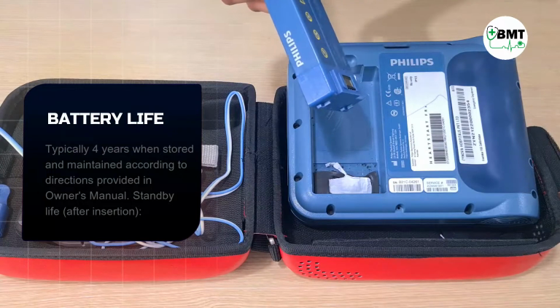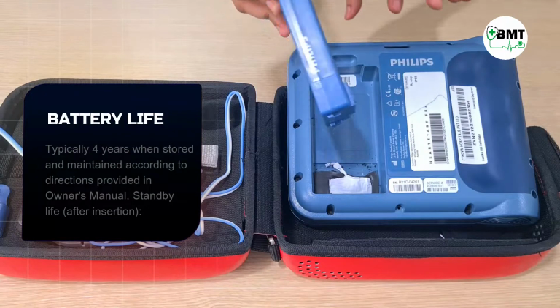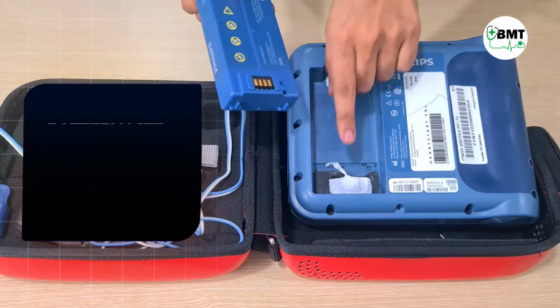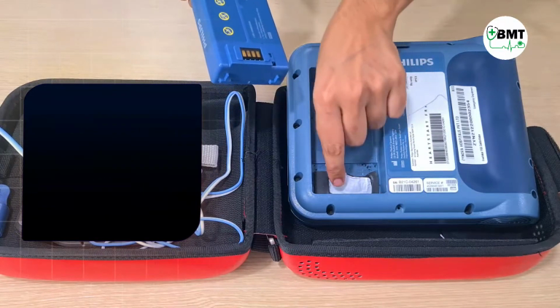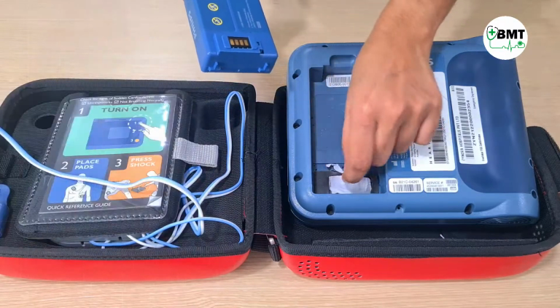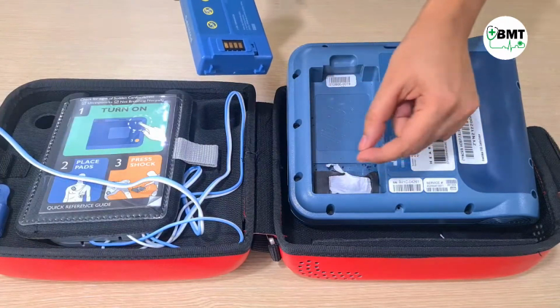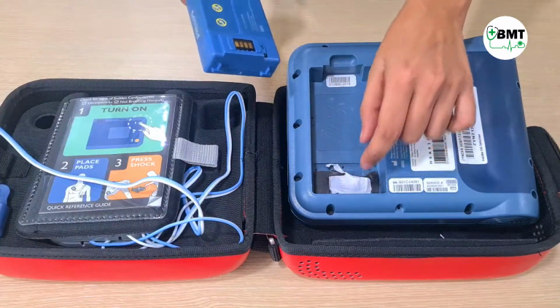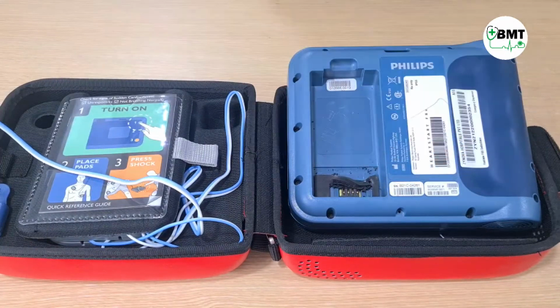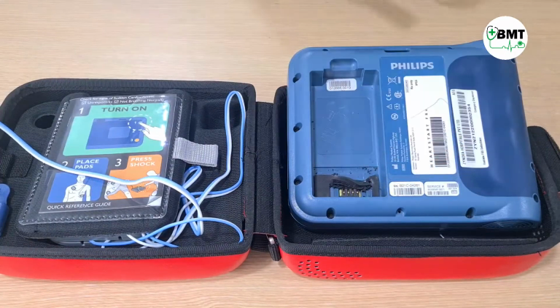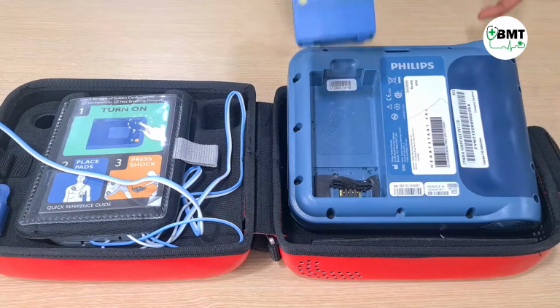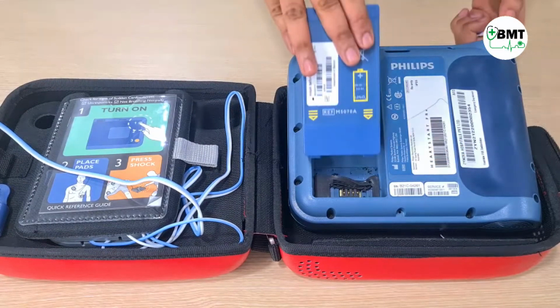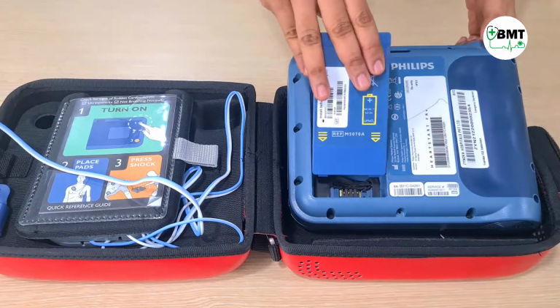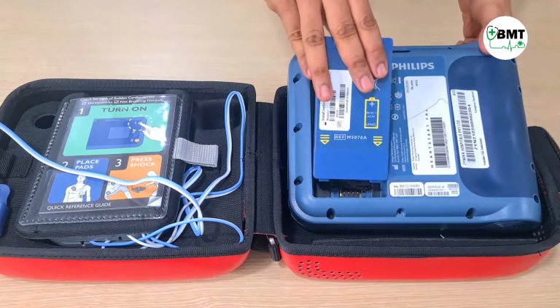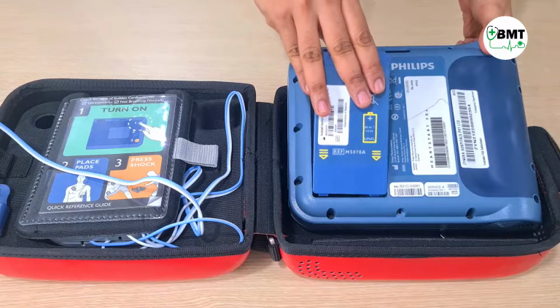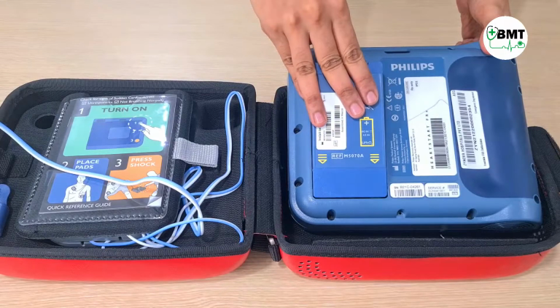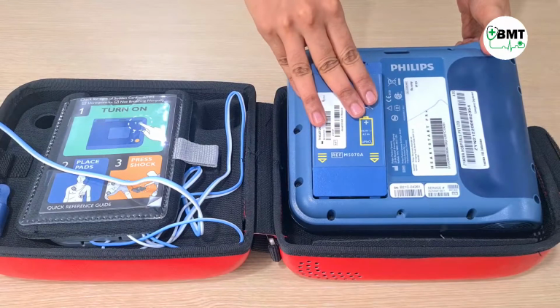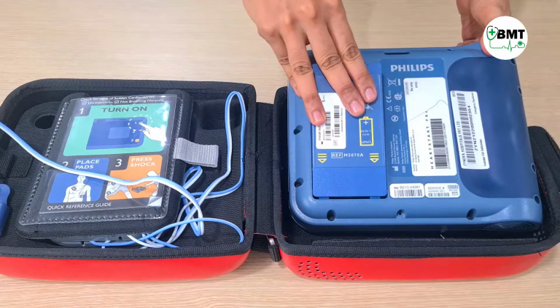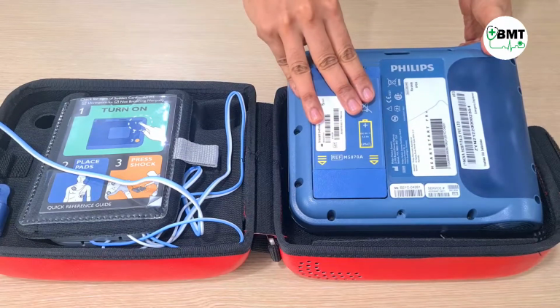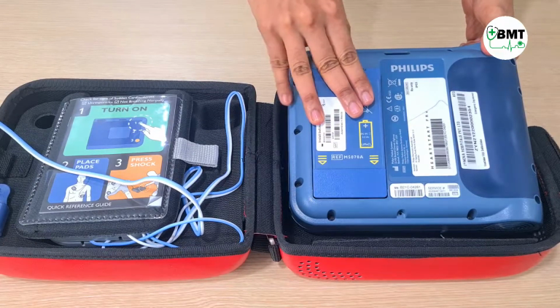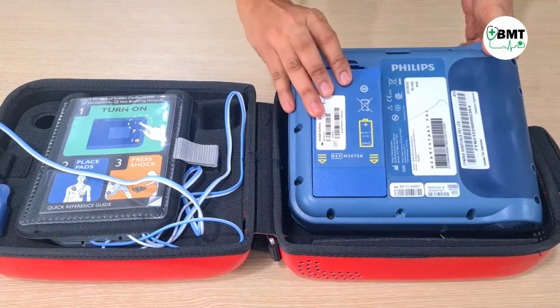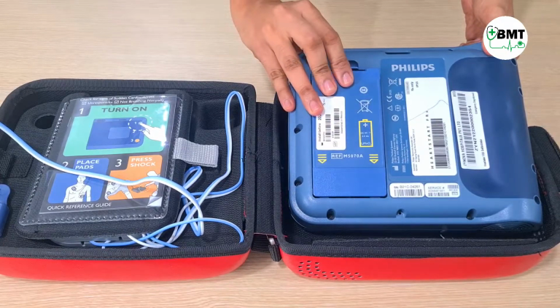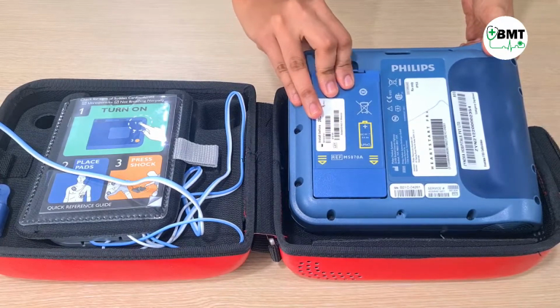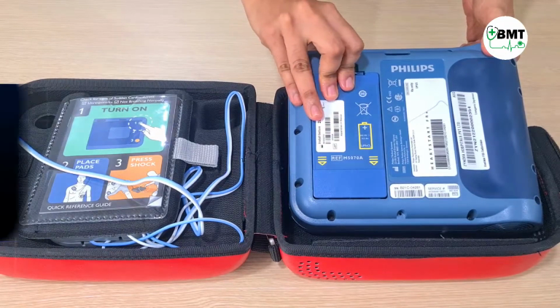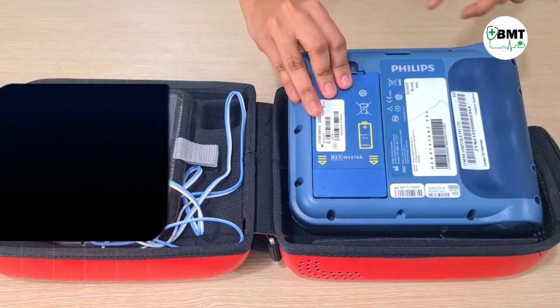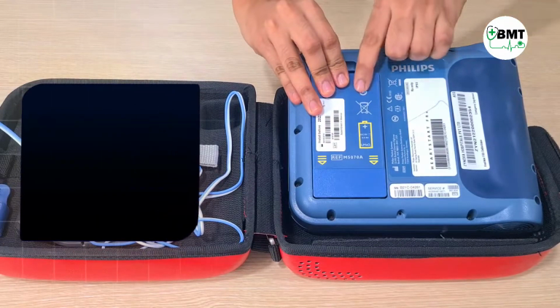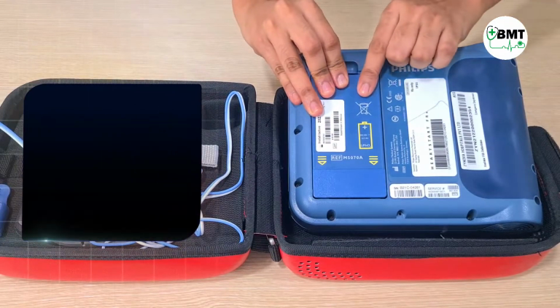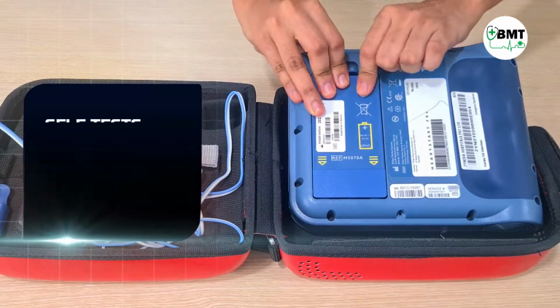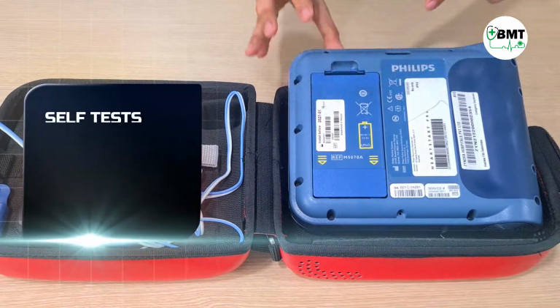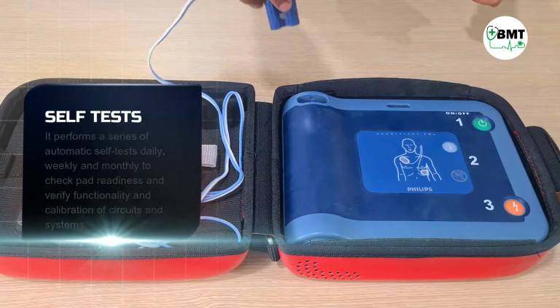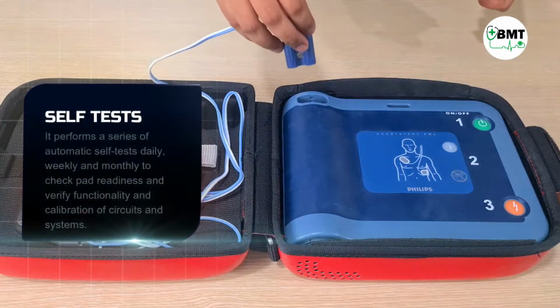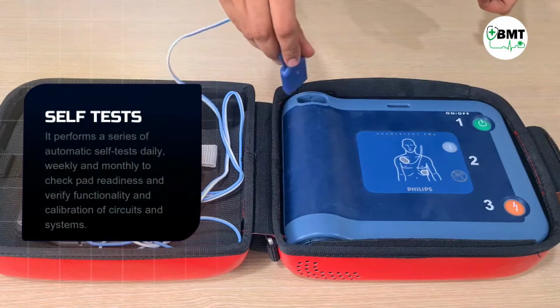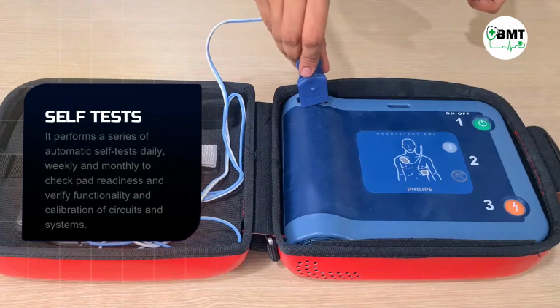So now this battery is deactivated. To activate it, remove the cover and then connect the battery. Insert and press. Connect the connector.